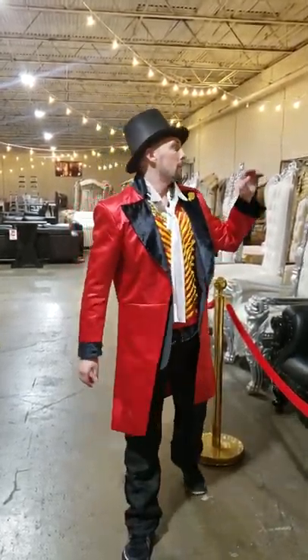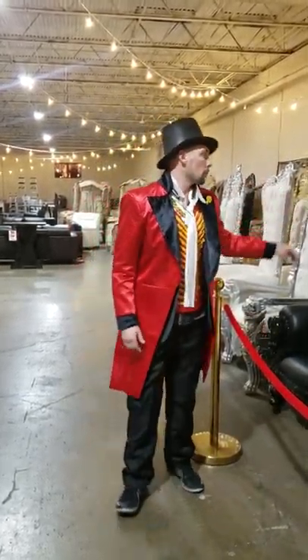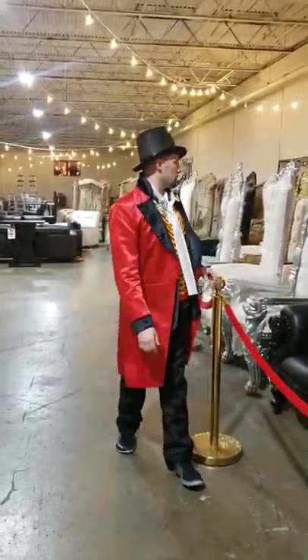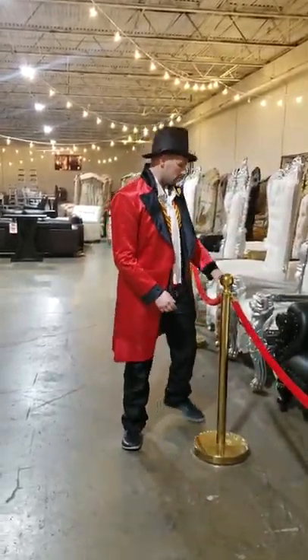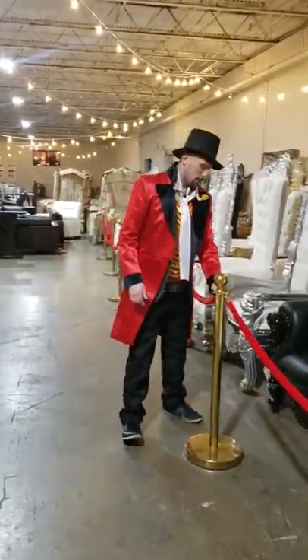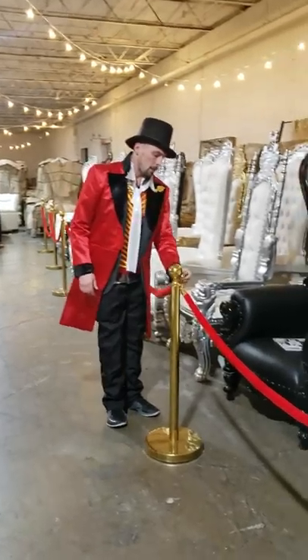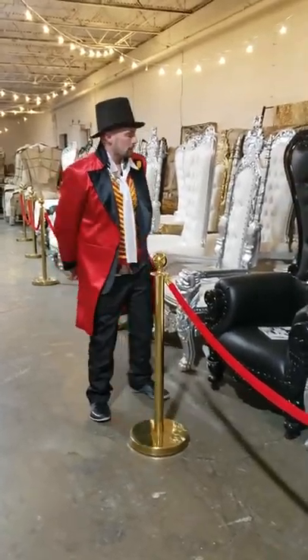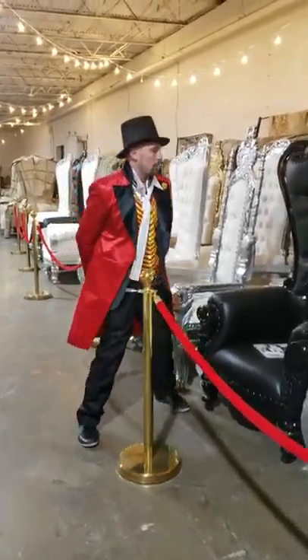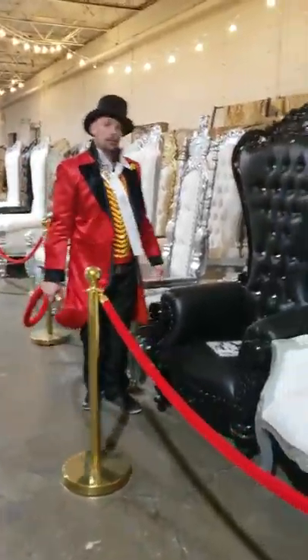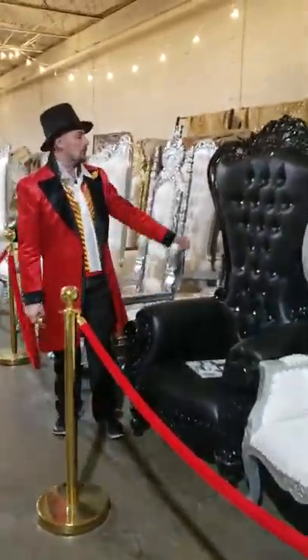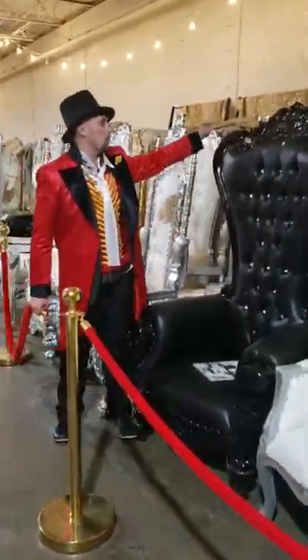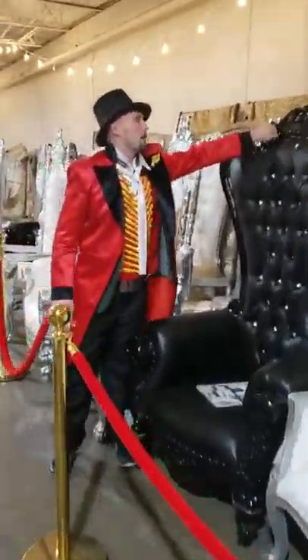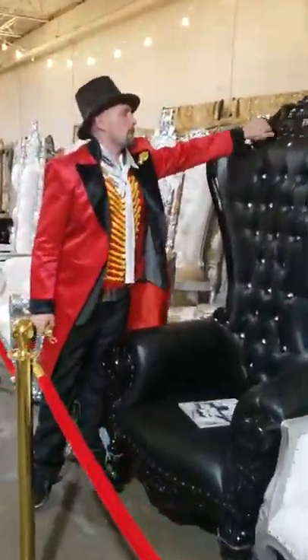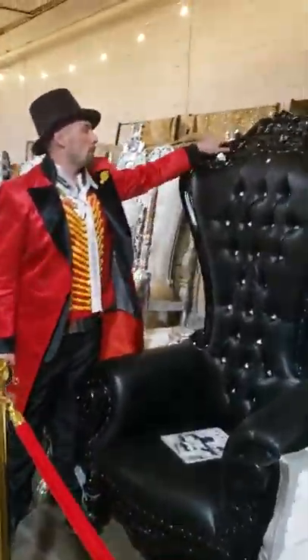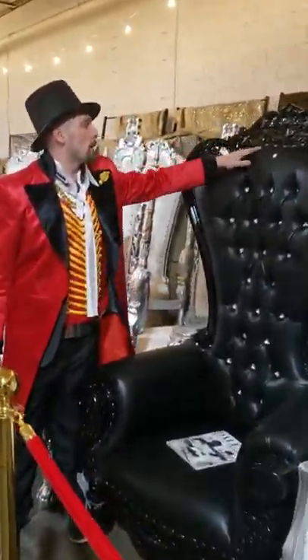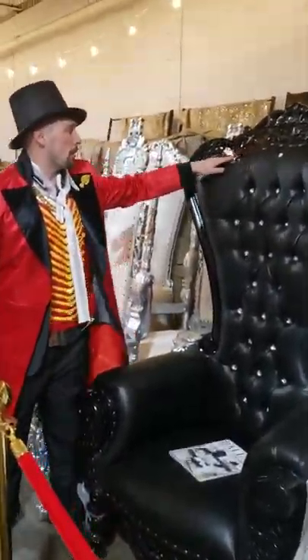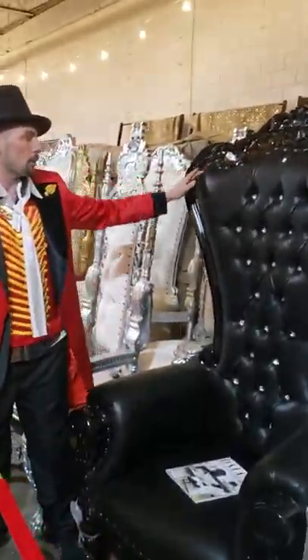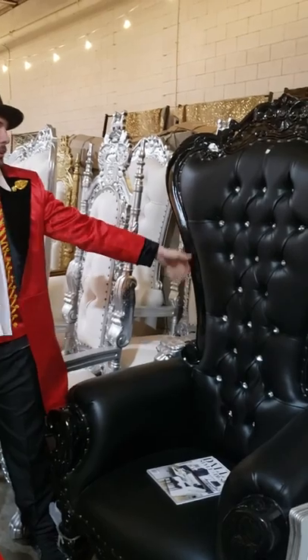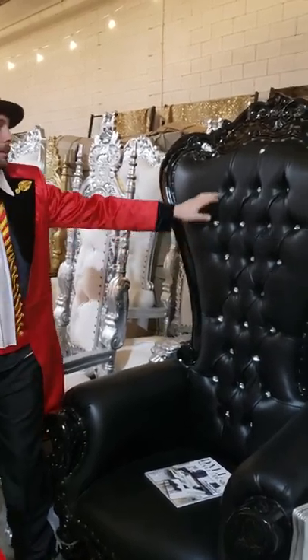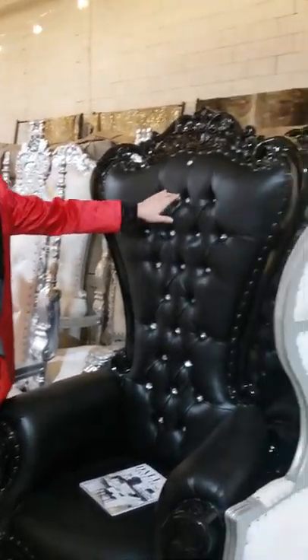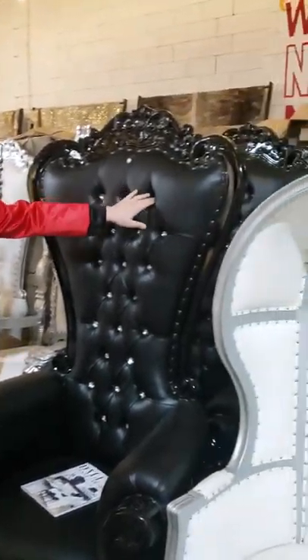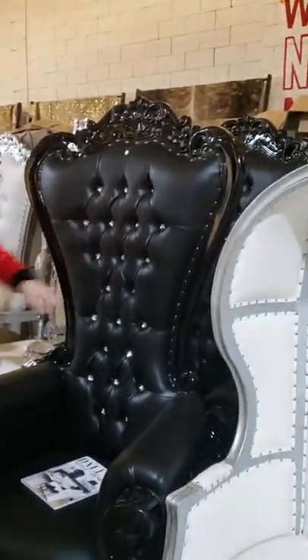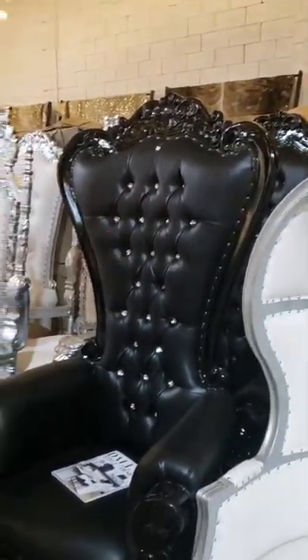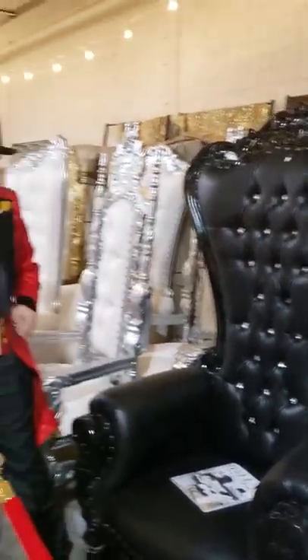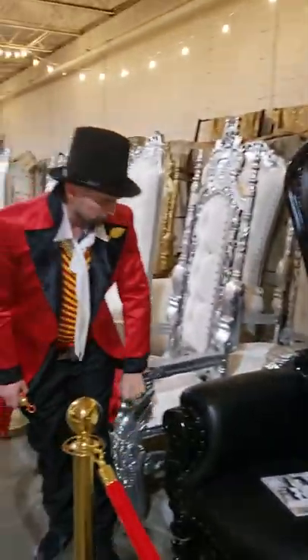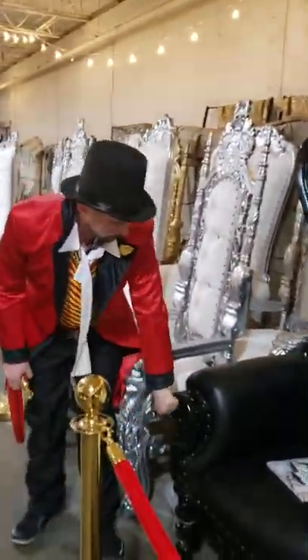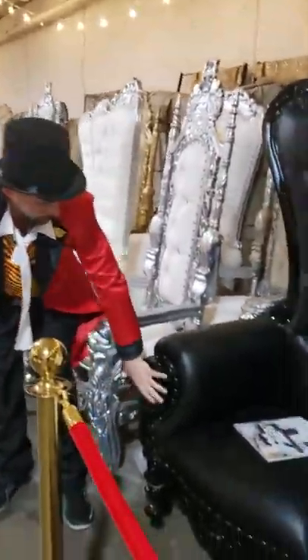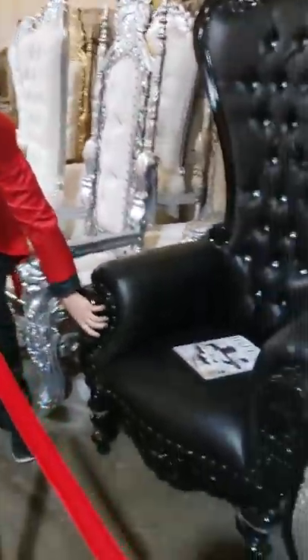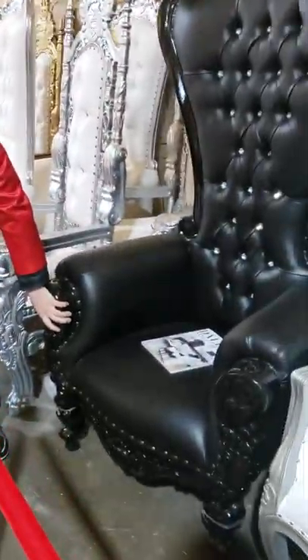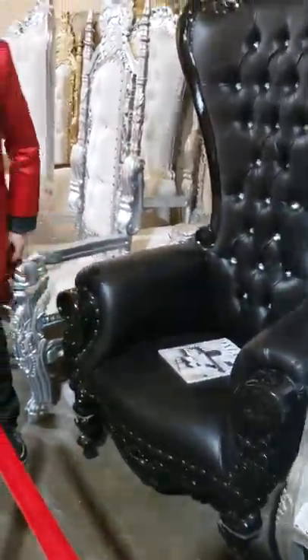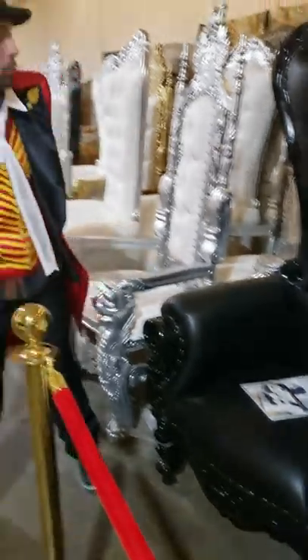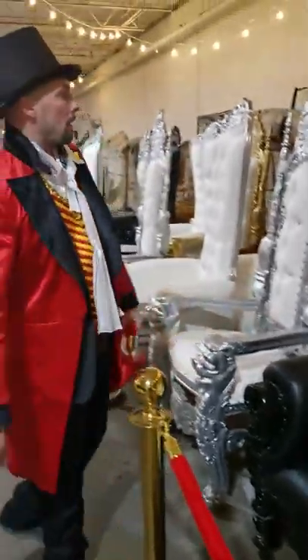These are the real deal chairs. They come with a certificate of authenticity if you need one. They're six feet tall. The nail heads are all evenly spaced. The buttons are beautiful crystal. This is a very heavy chair — solid wood mahogany.